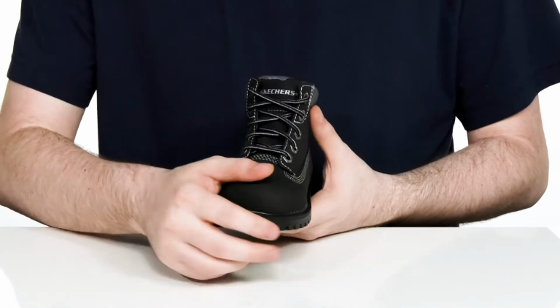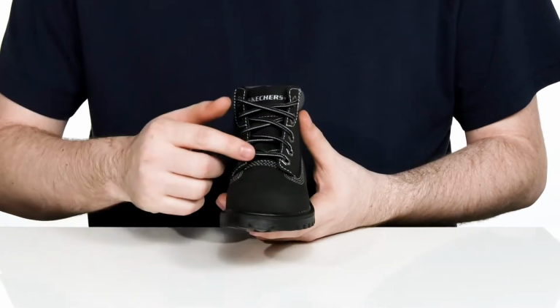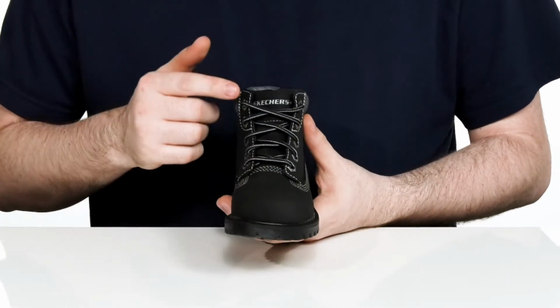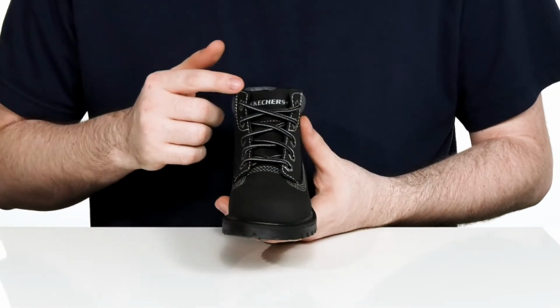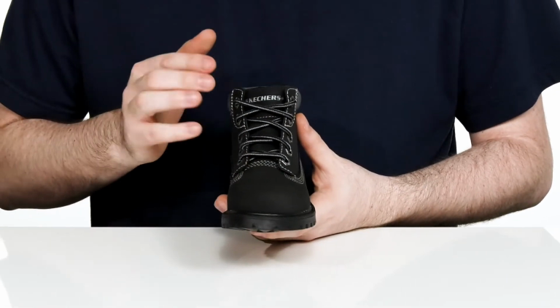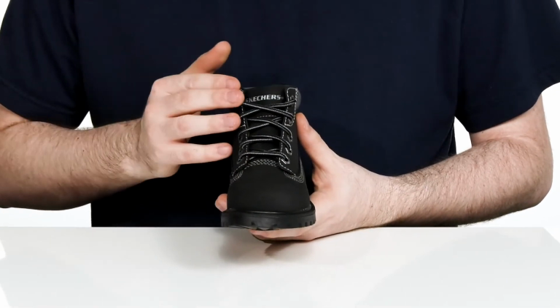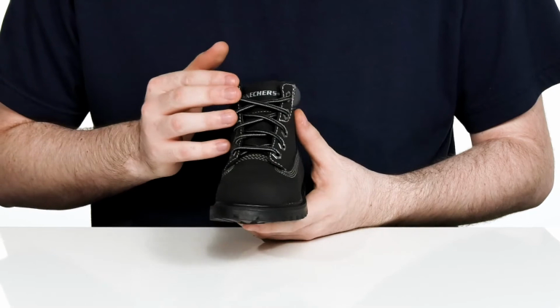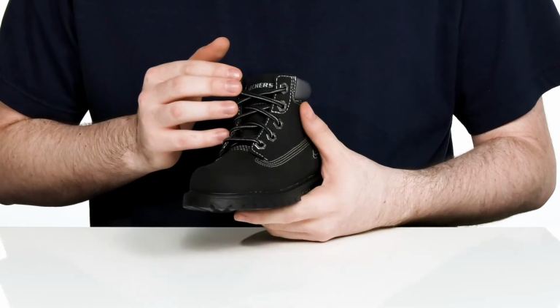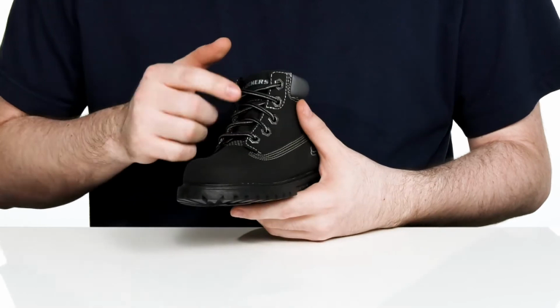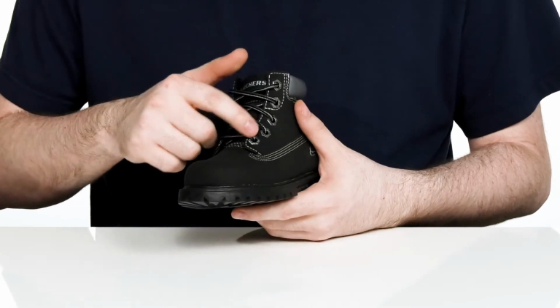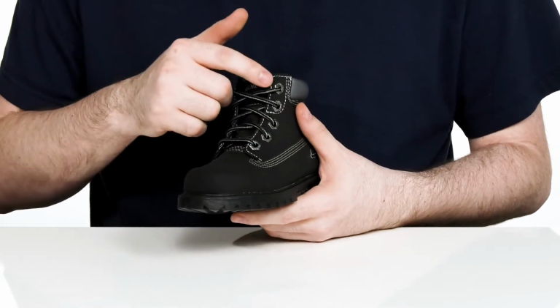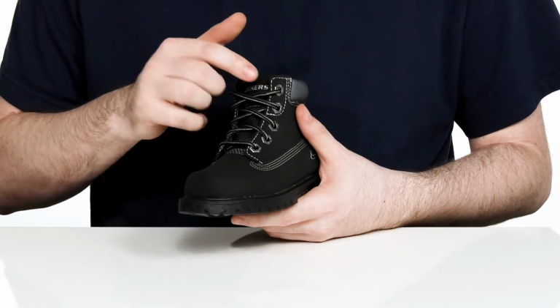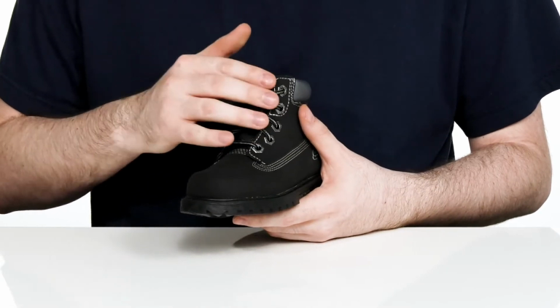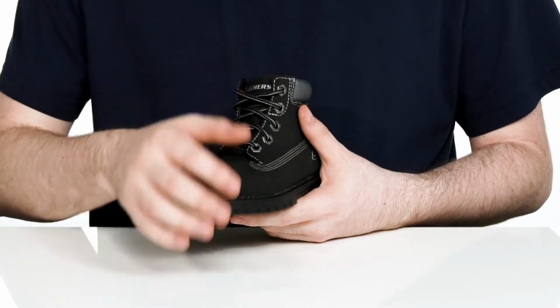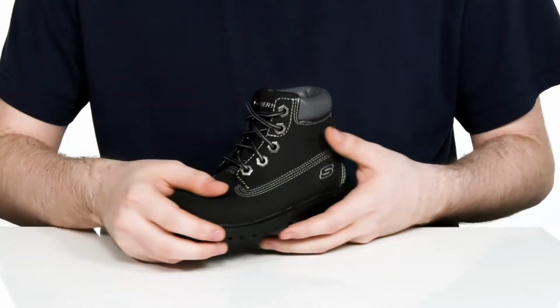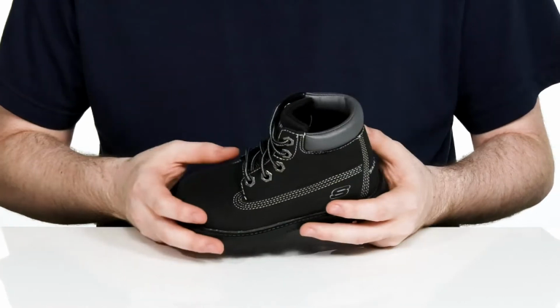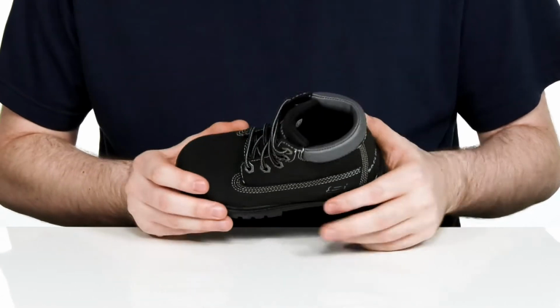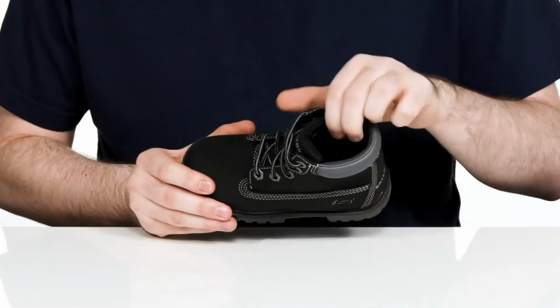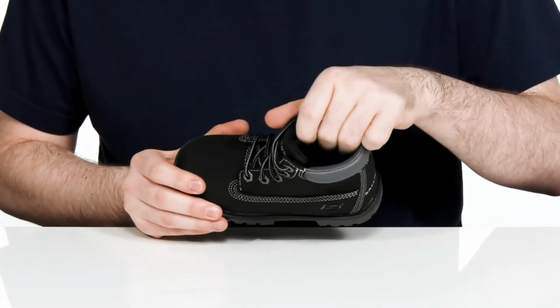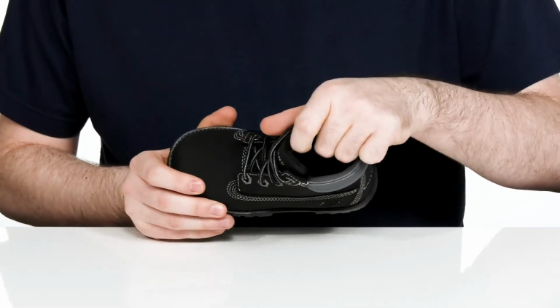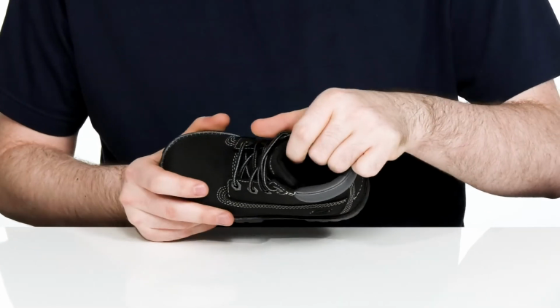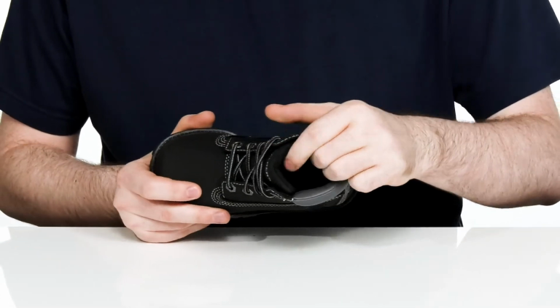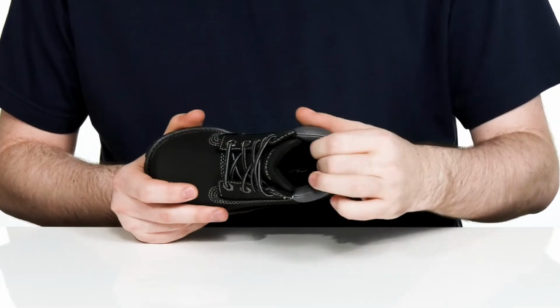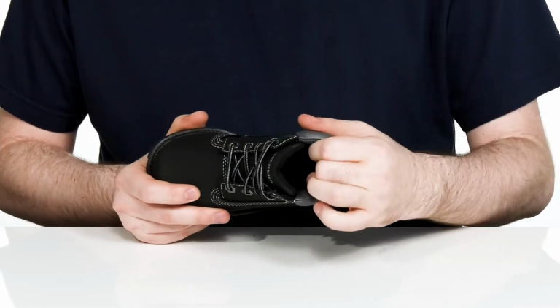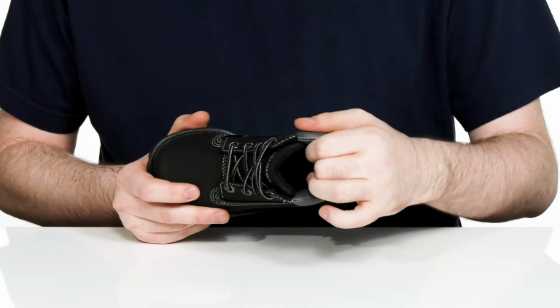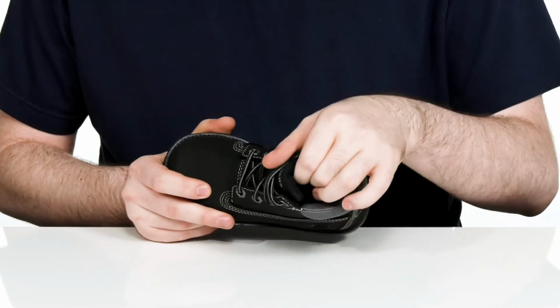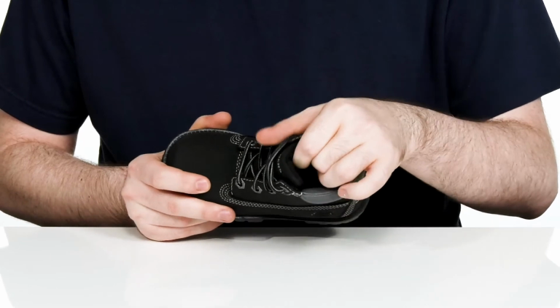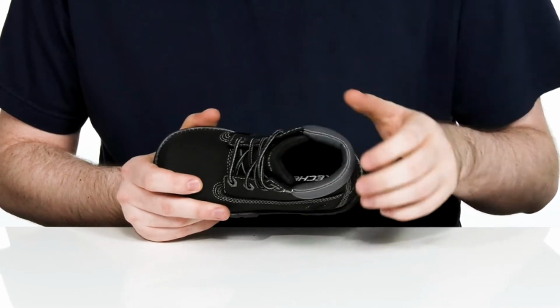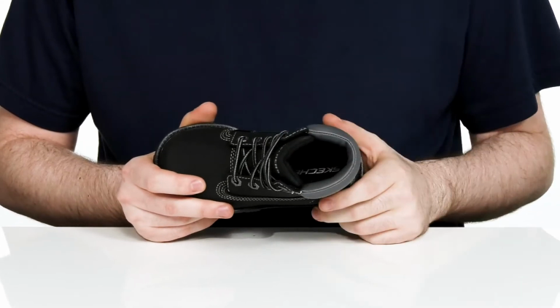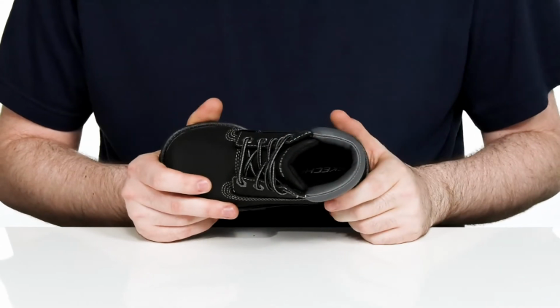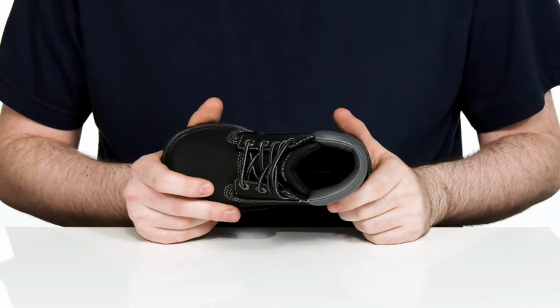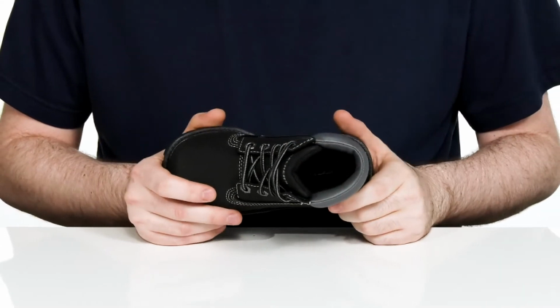There's a corded lace-up for a very easy on and off with metal eyelets for a customizable look, while the inside lining has lots of padding around the collar and the tongue for even more support.